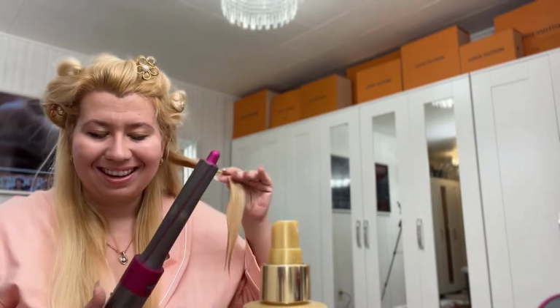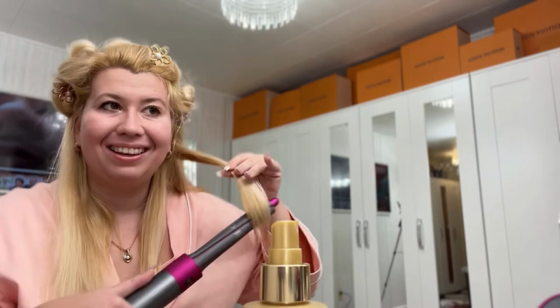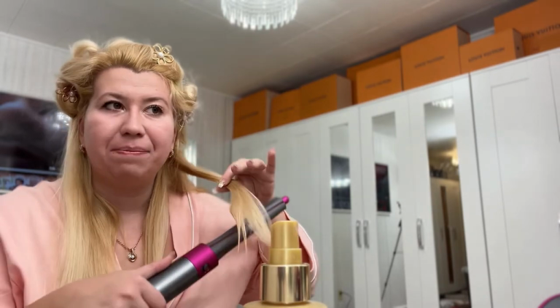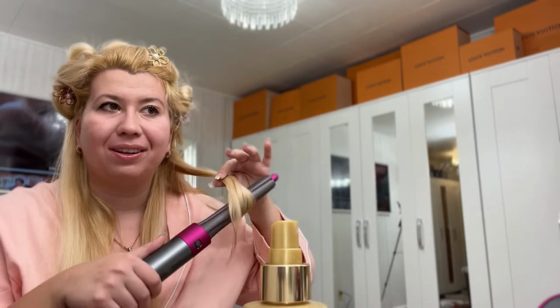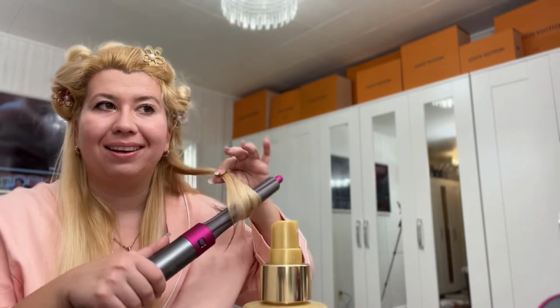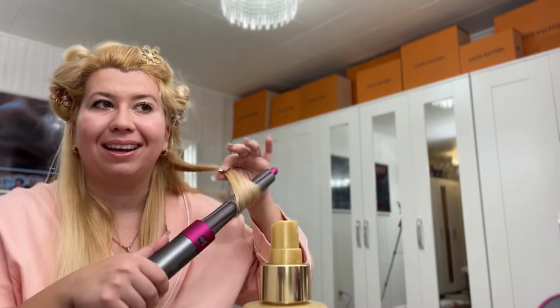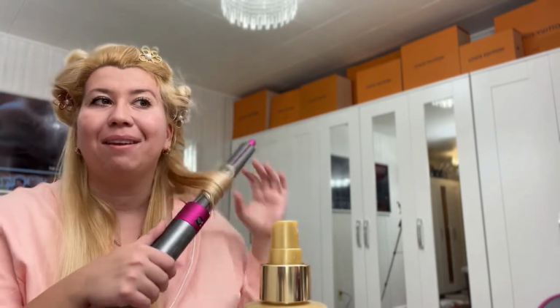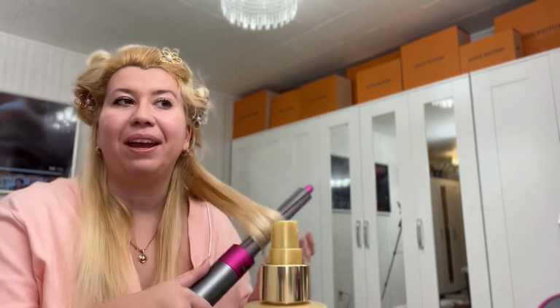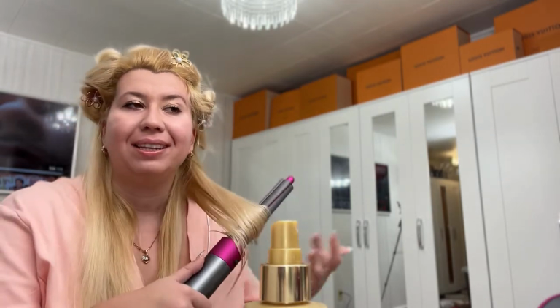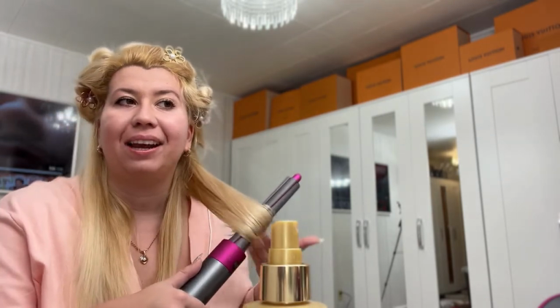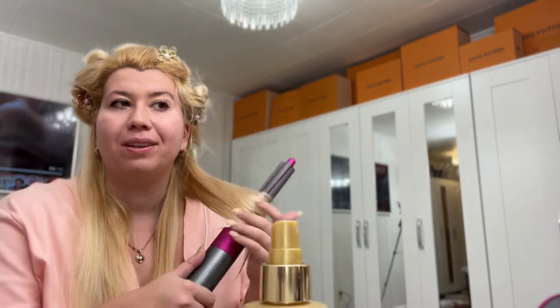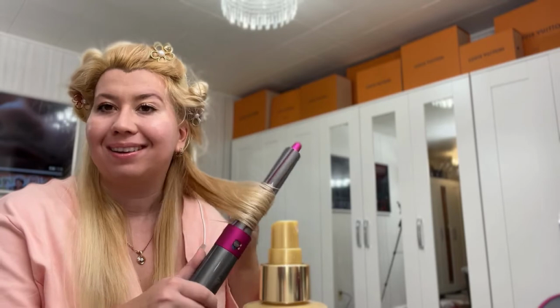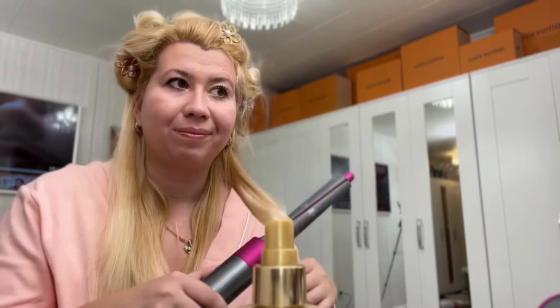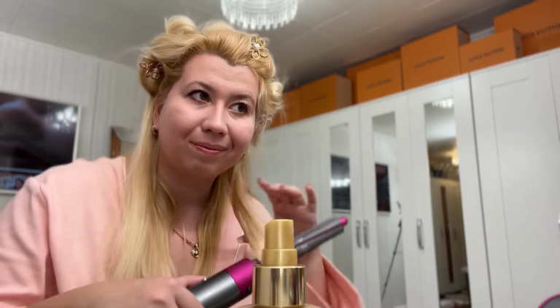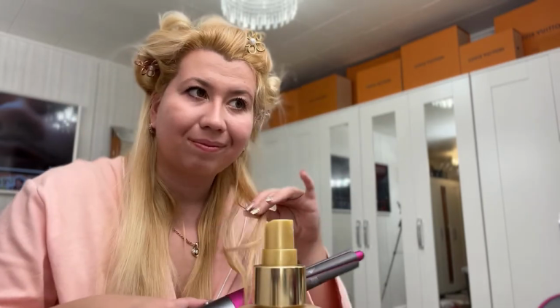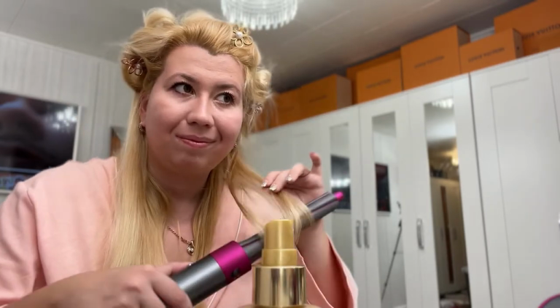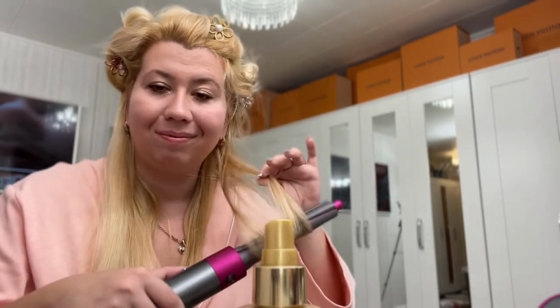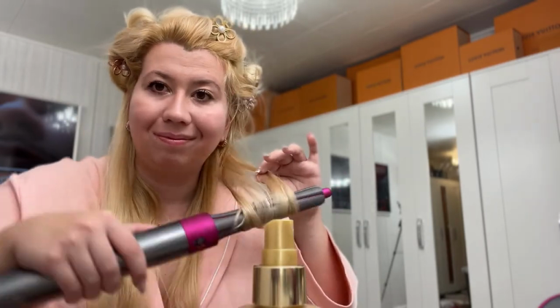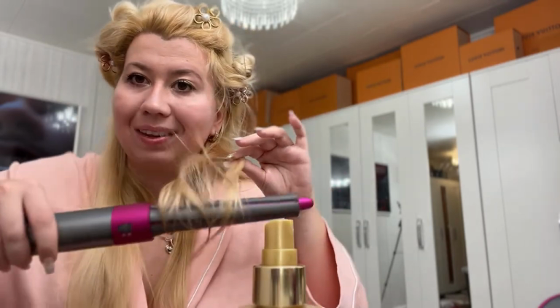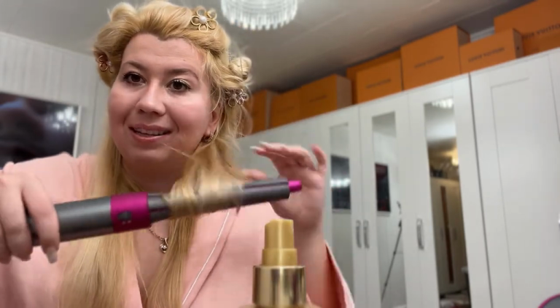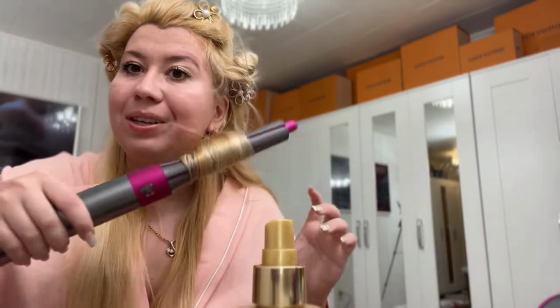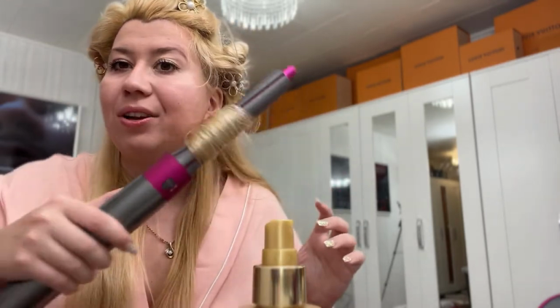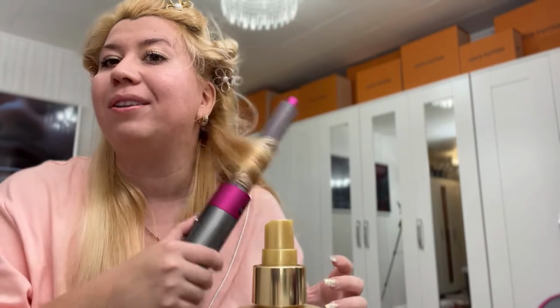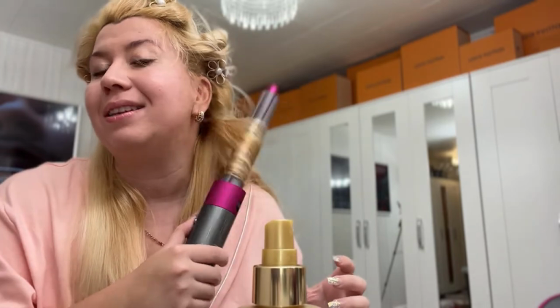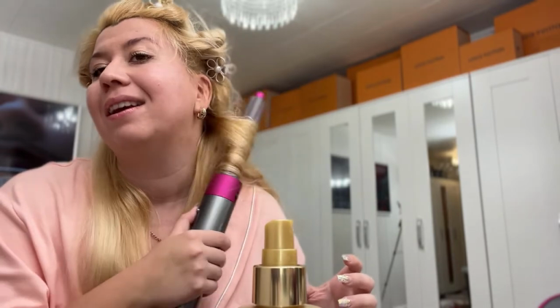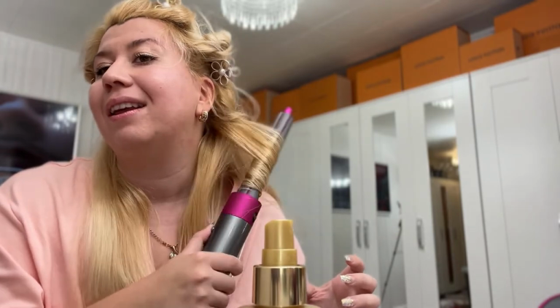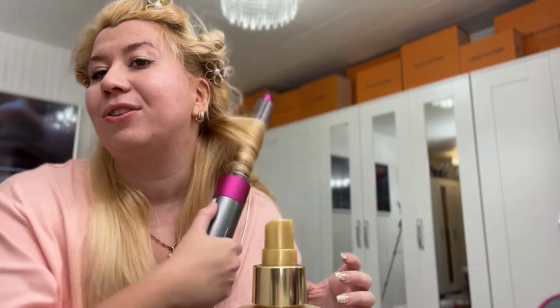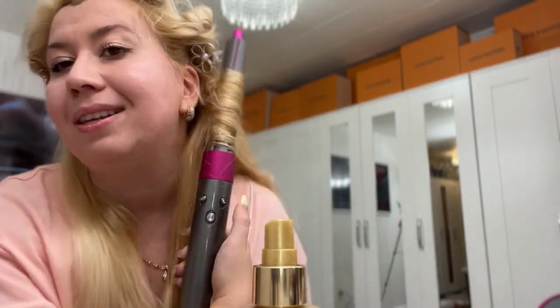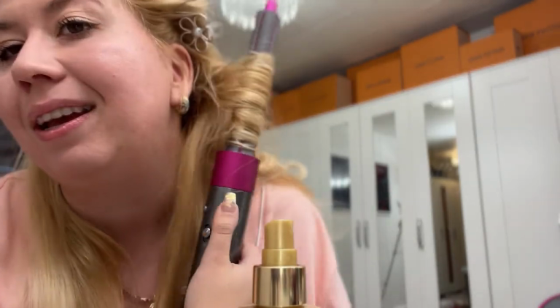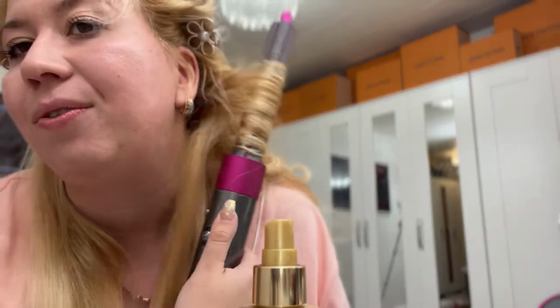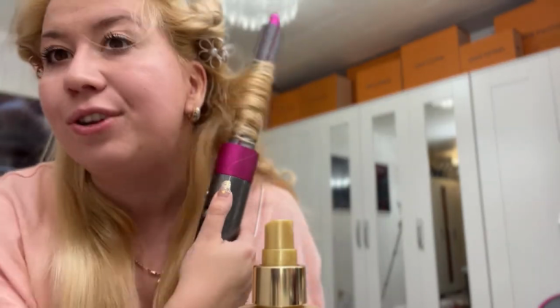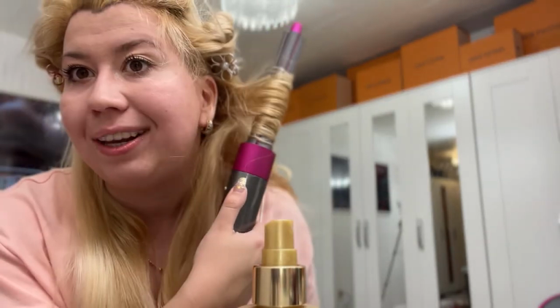I just hope you're enjoying the magic — I think it's quite magical. It's like a fairy's hair wand. I always try to curl the ends, then do this, and don't forget to change the heat setting.